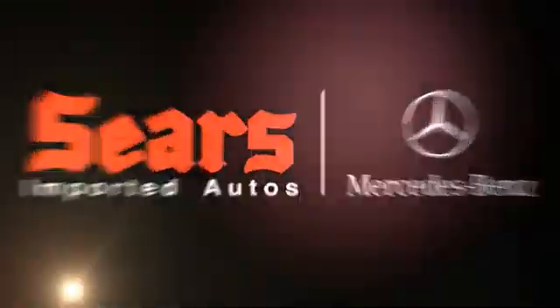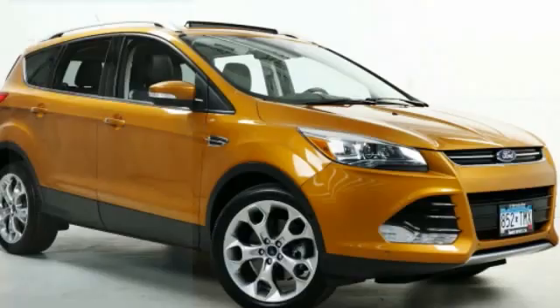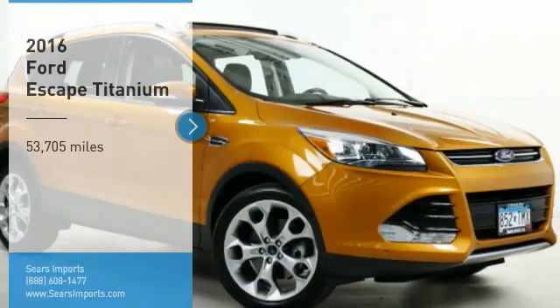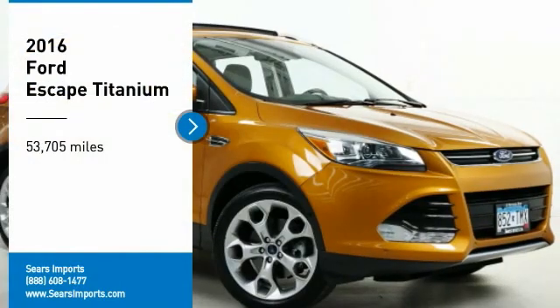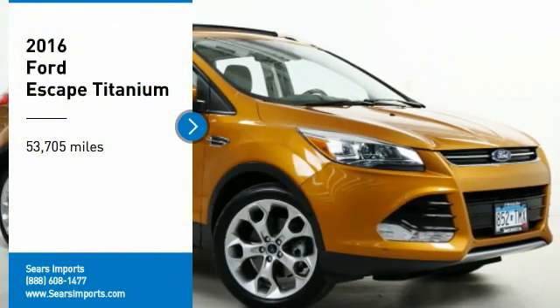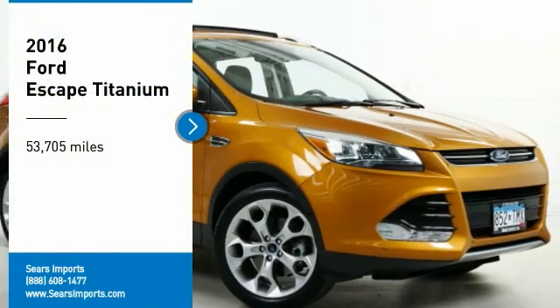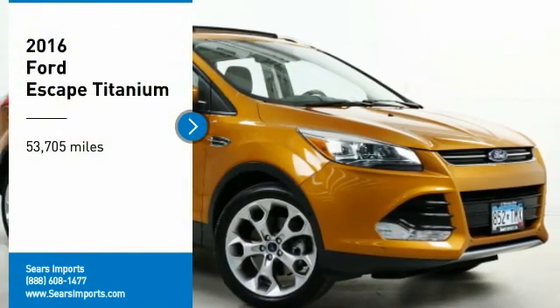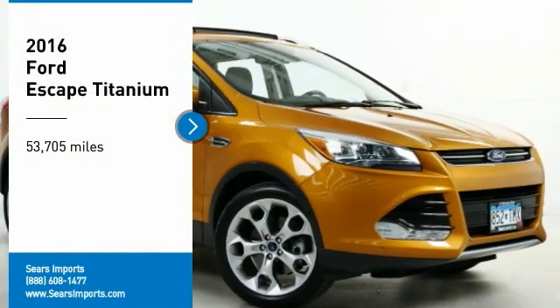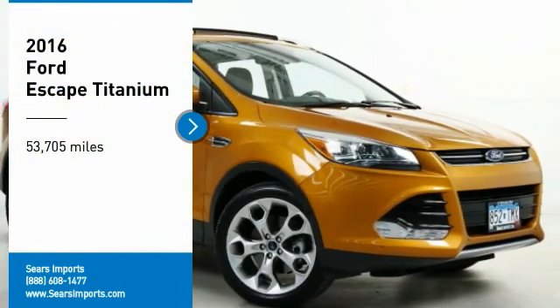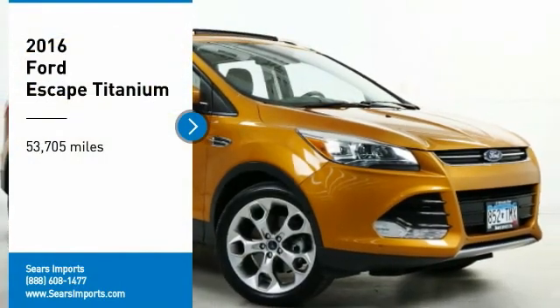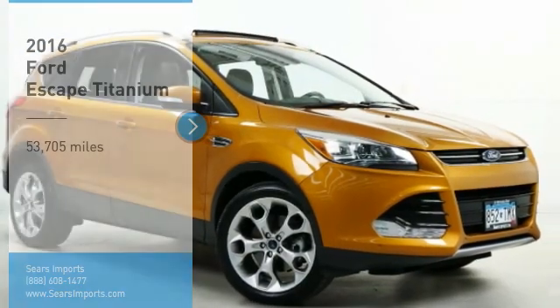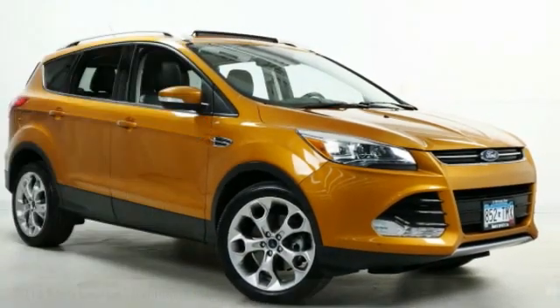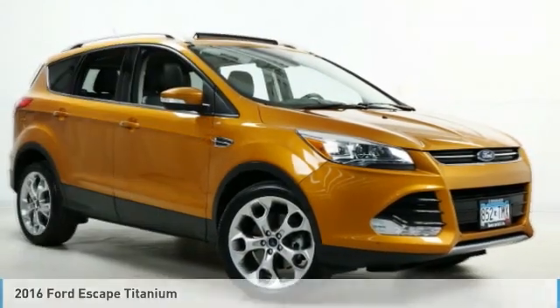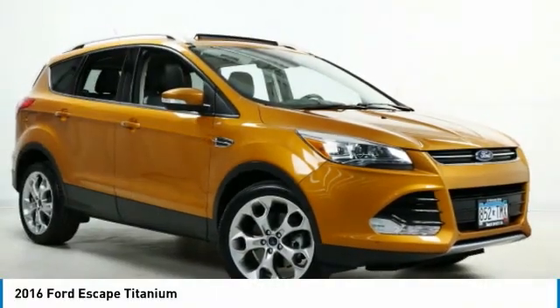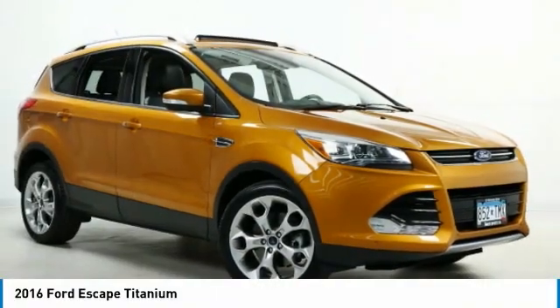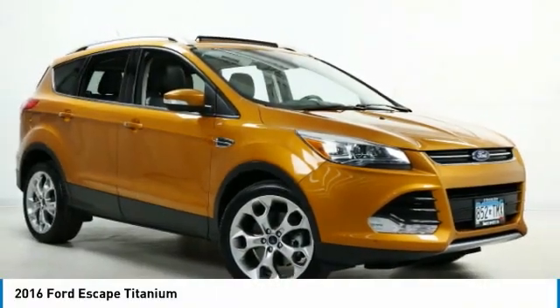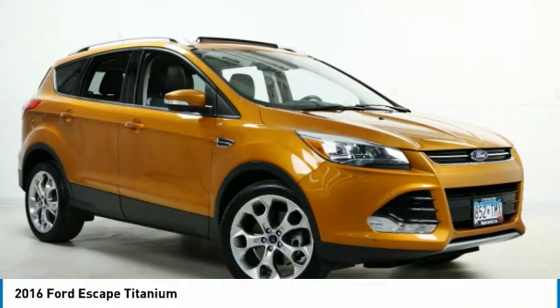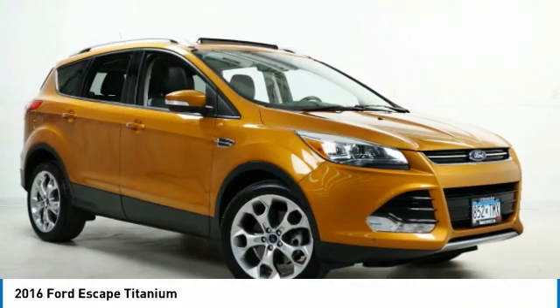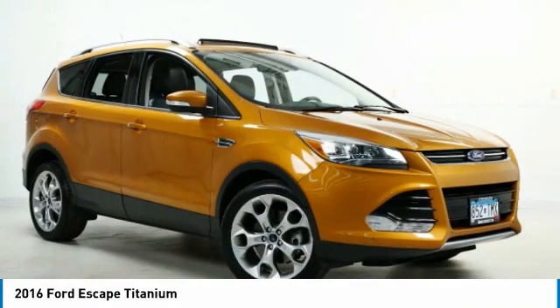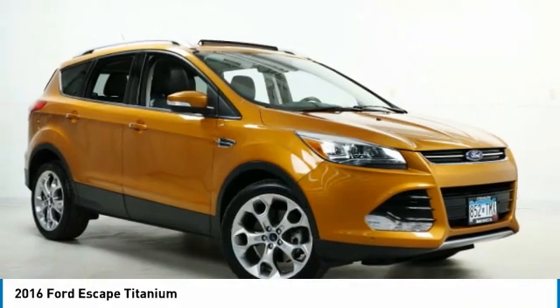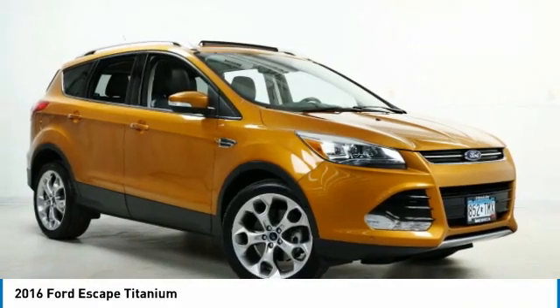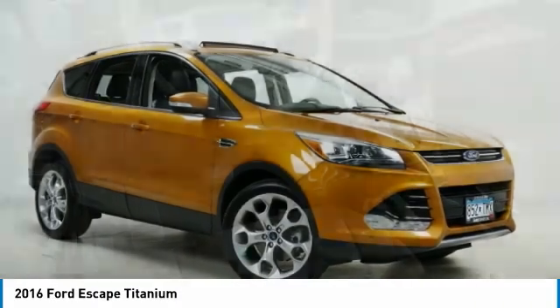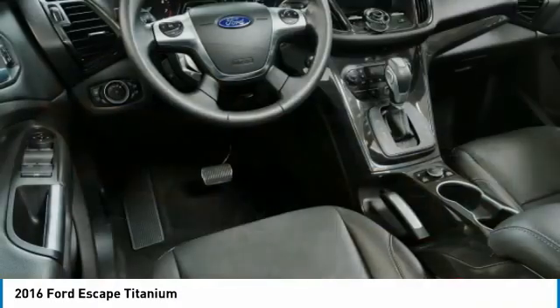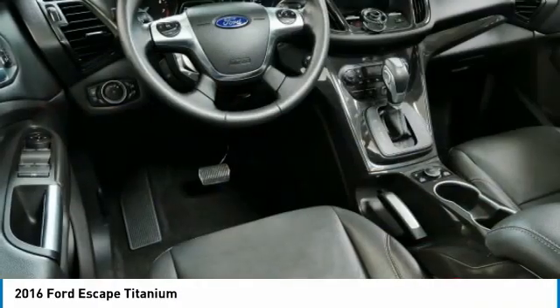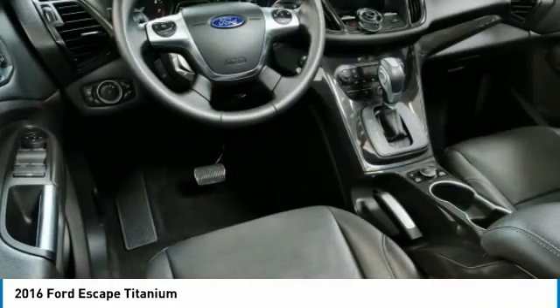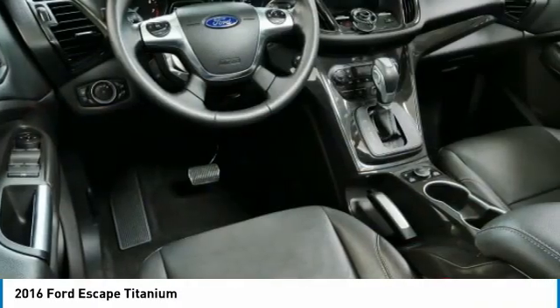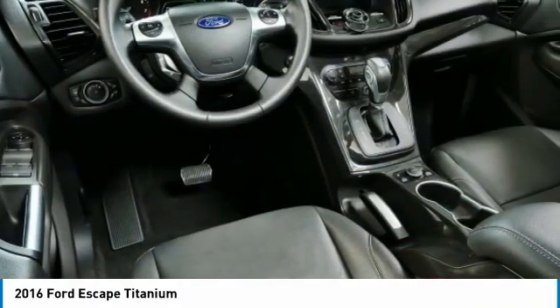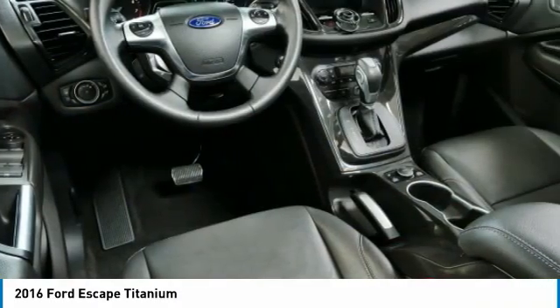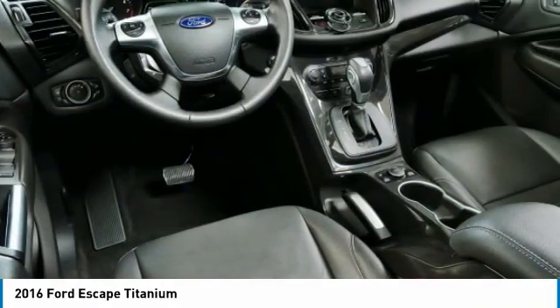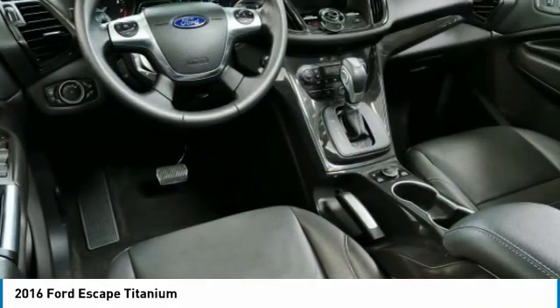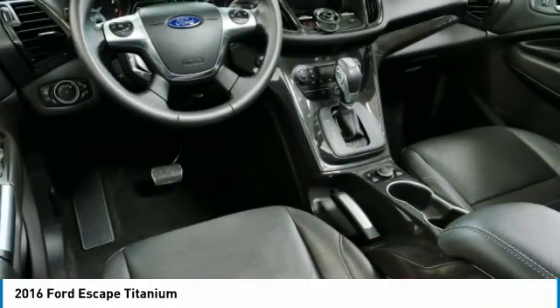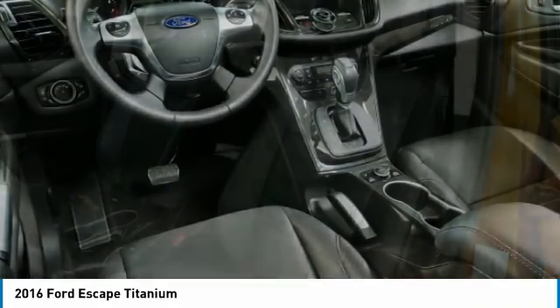We are pleased to show you the 2016 Escape — gas engines flex, tow, sip and go with Ford Escape.